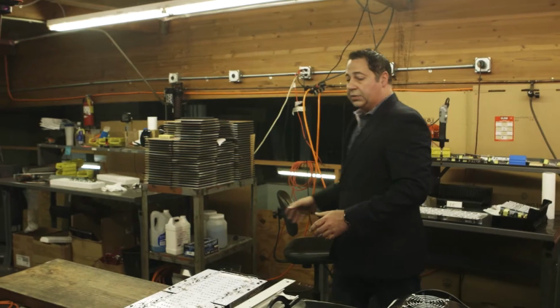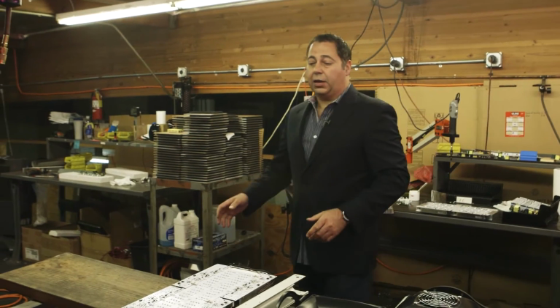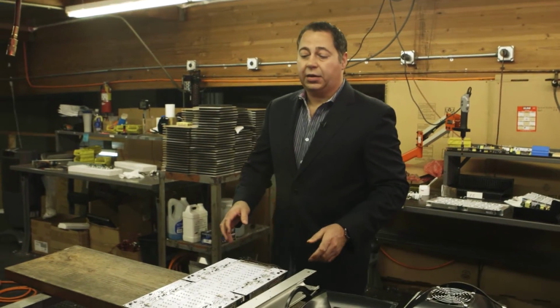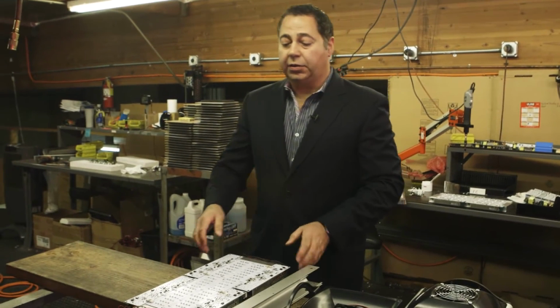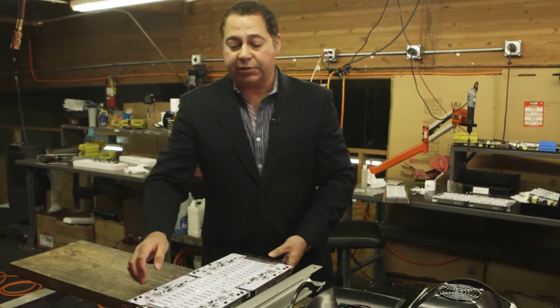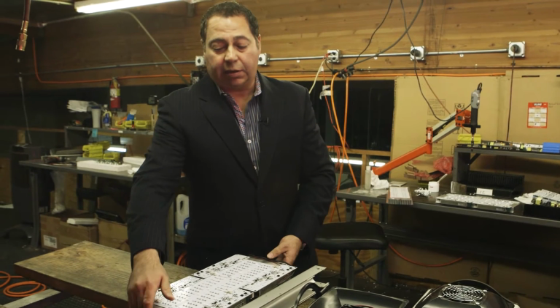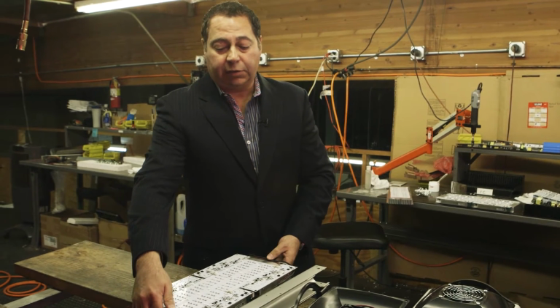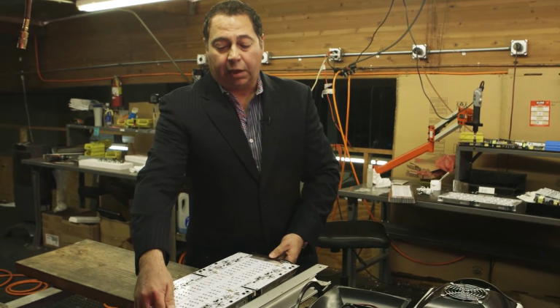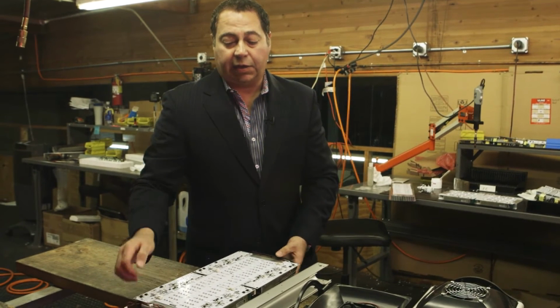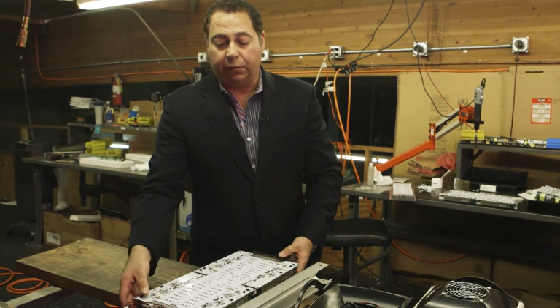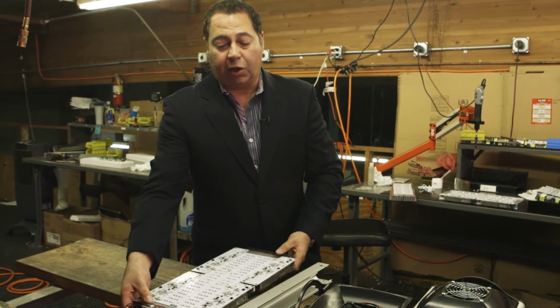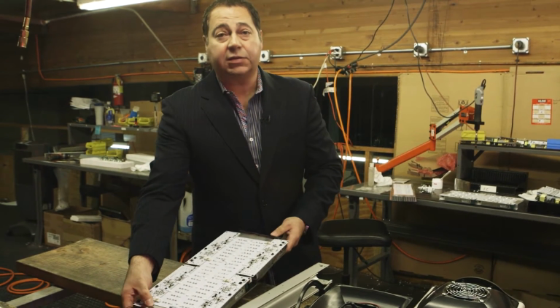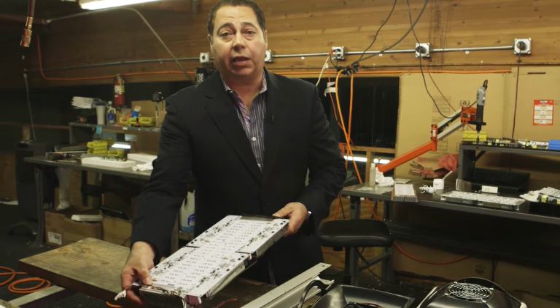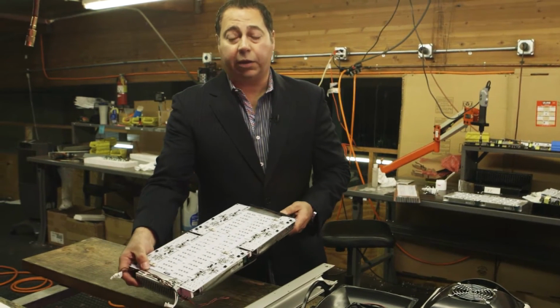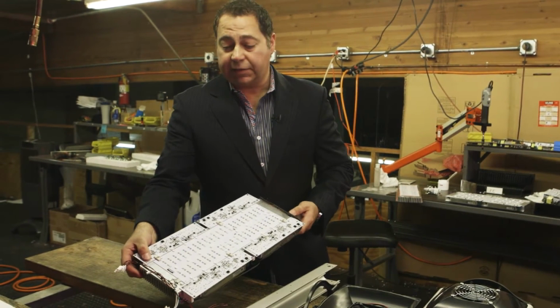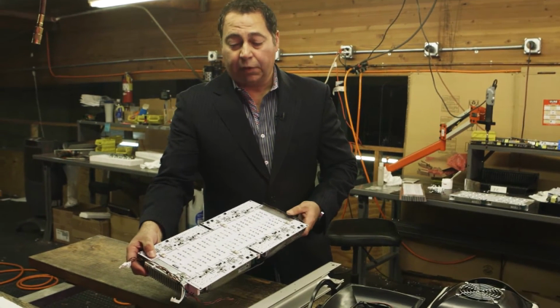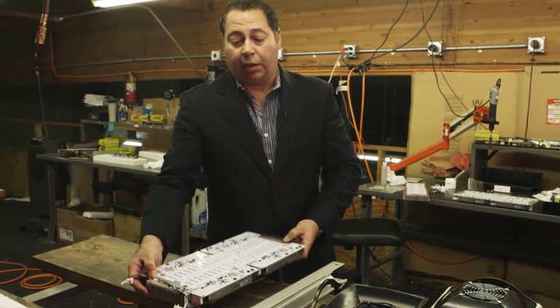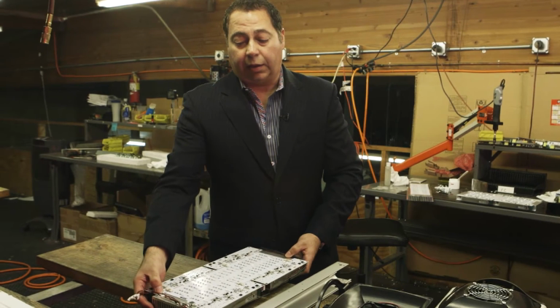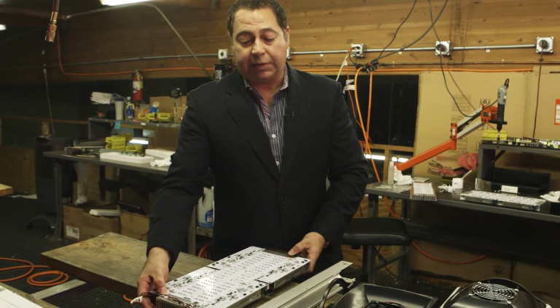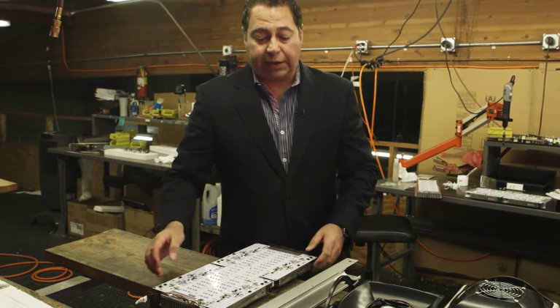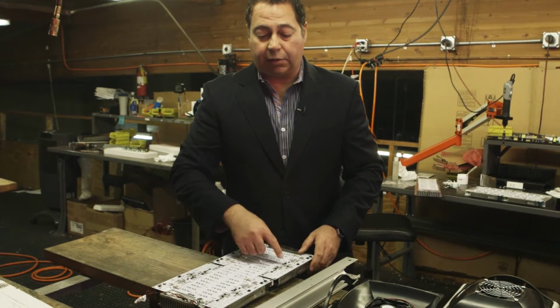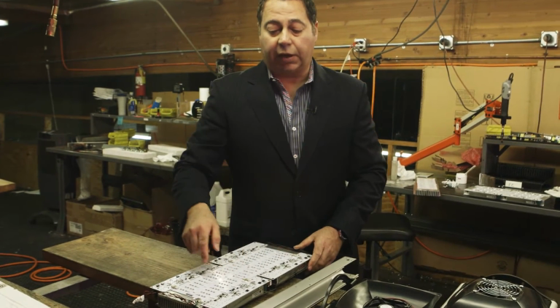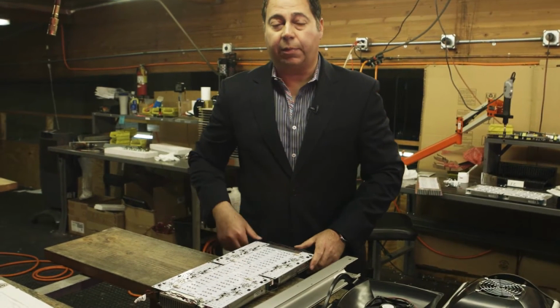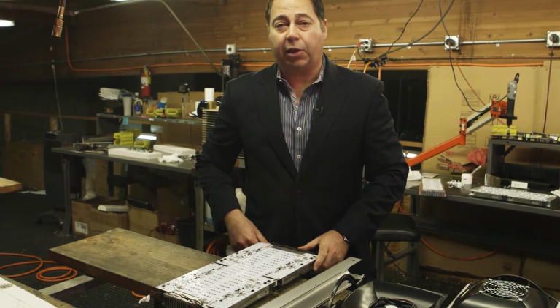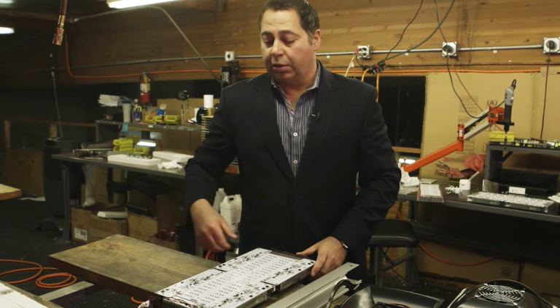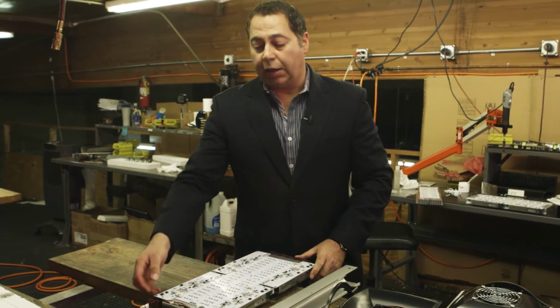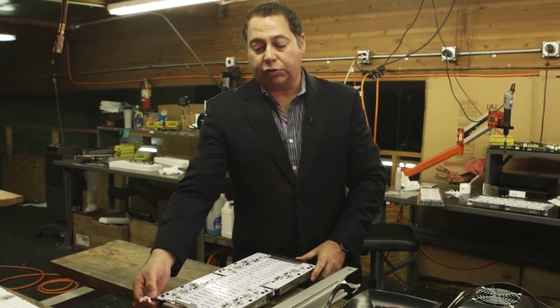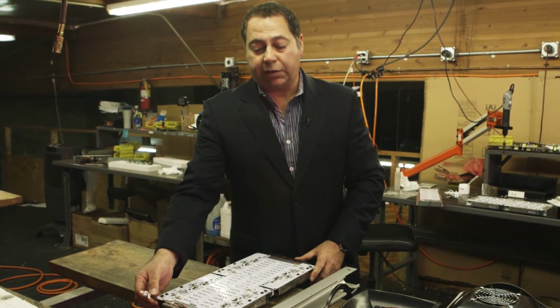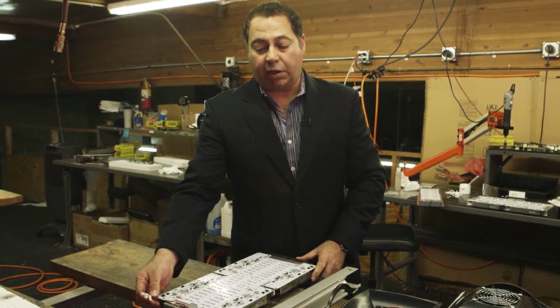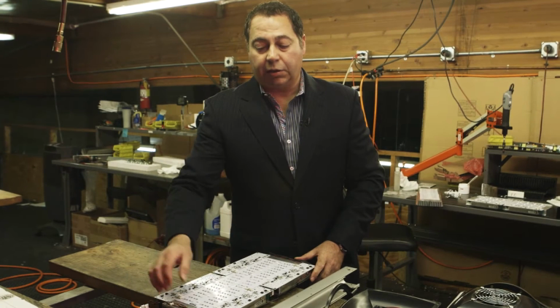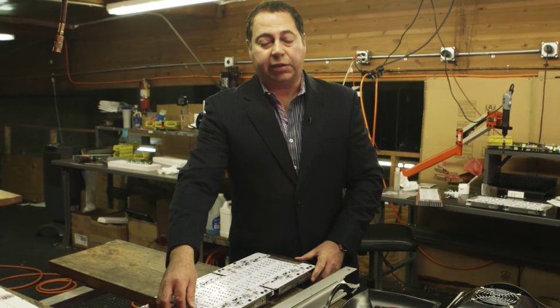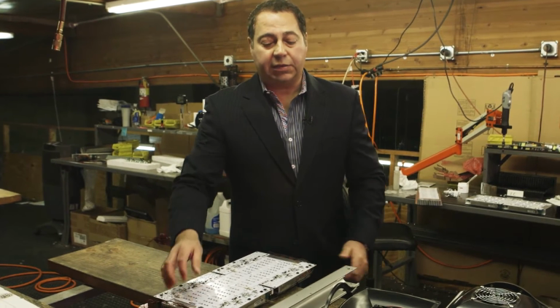Once the heat sink and the drivers are assembled, it's time to put the harnesses and the wiring in place. That basically connects all the drivers to the power supply and all the control wires are installed. The grounding is done.